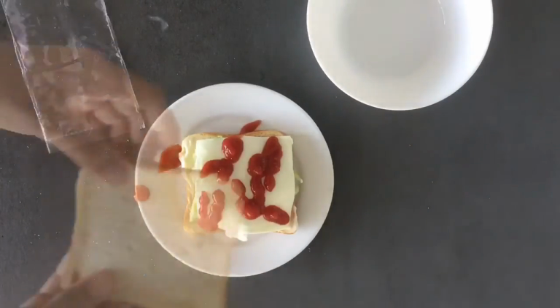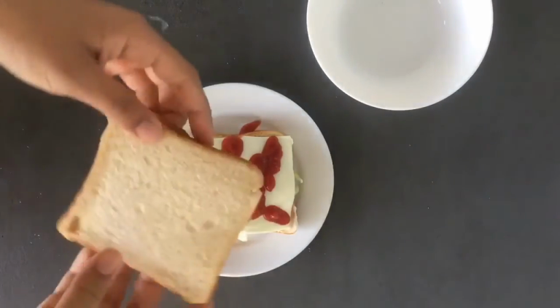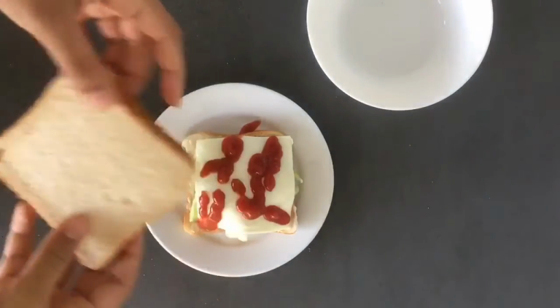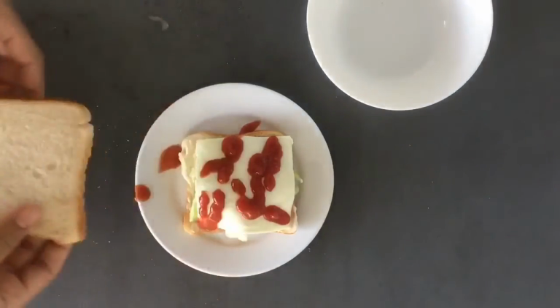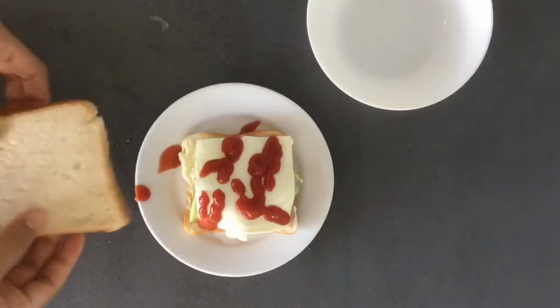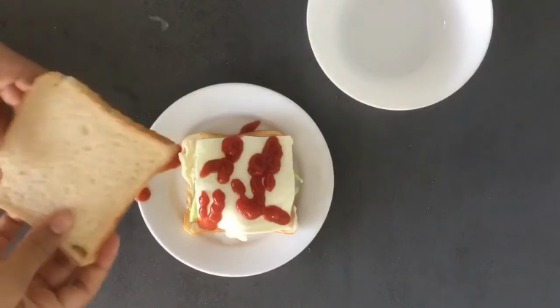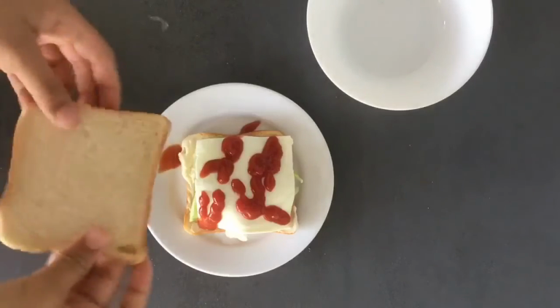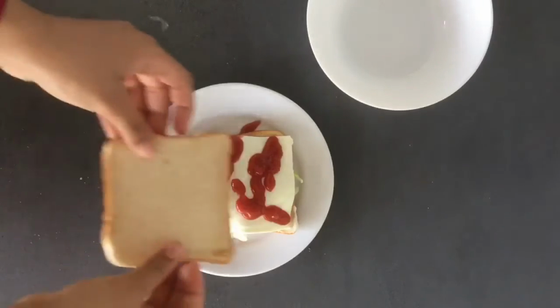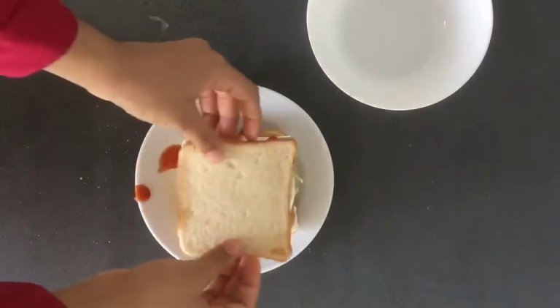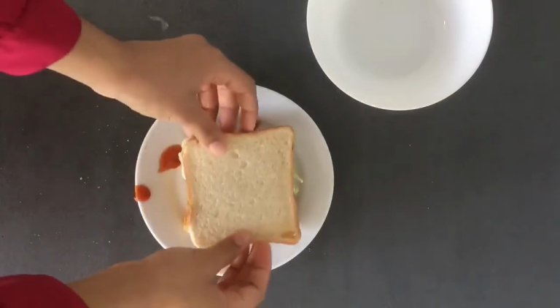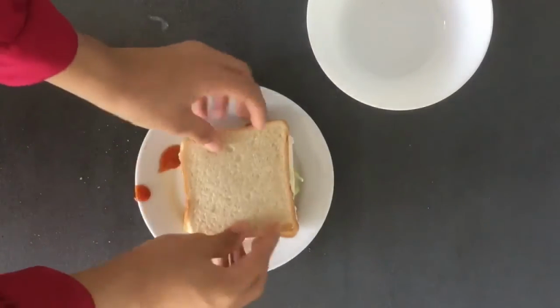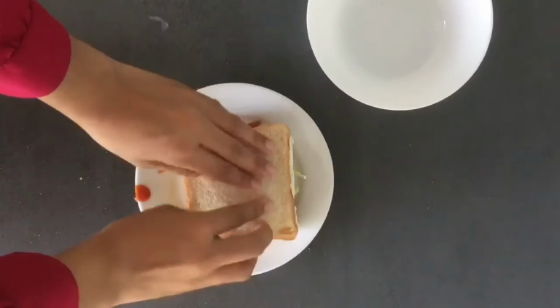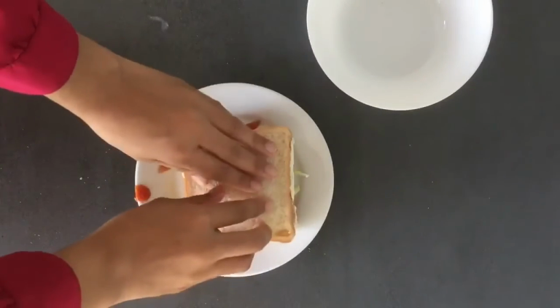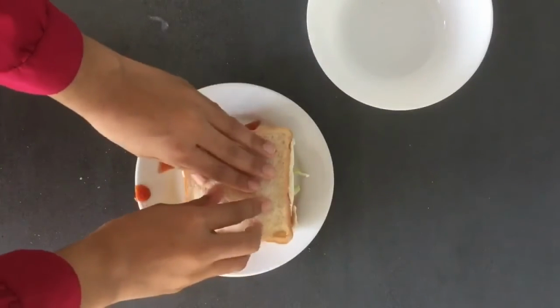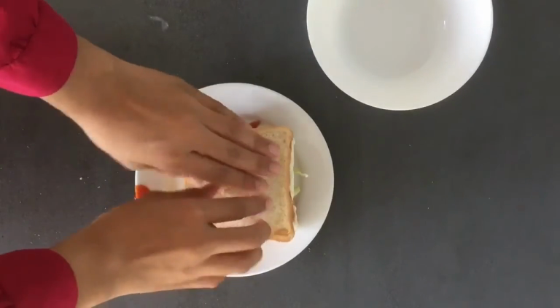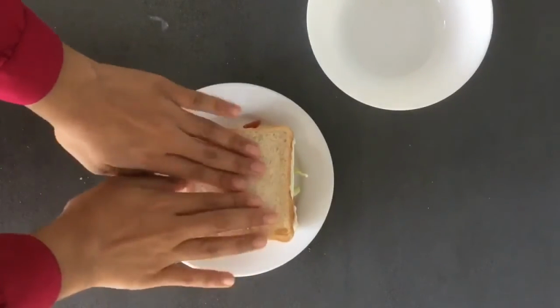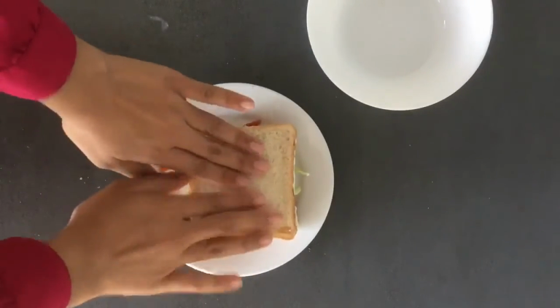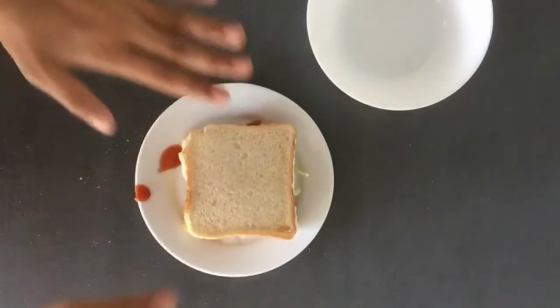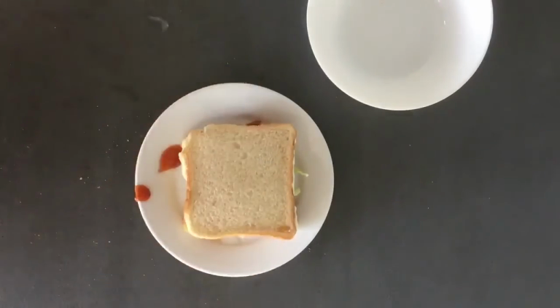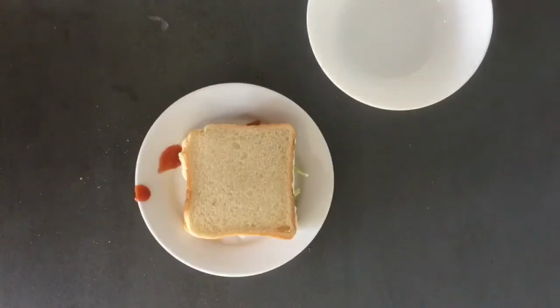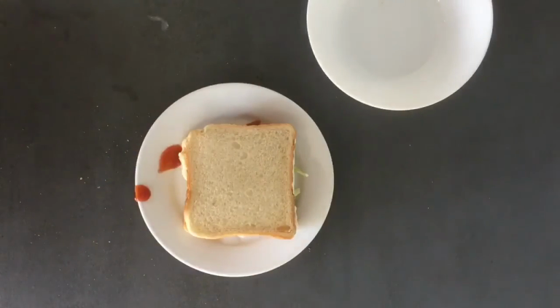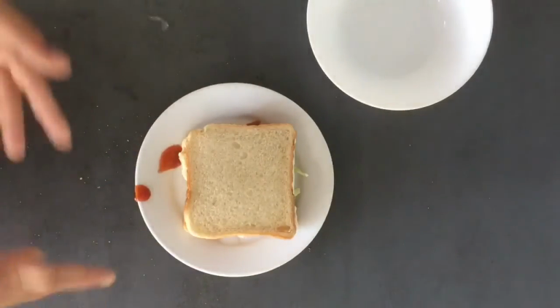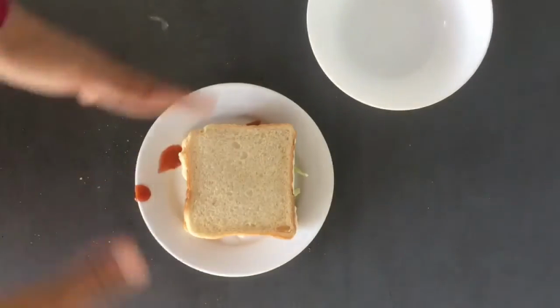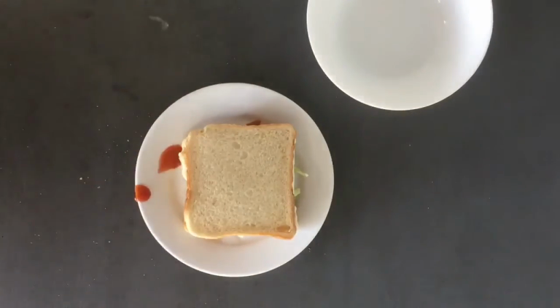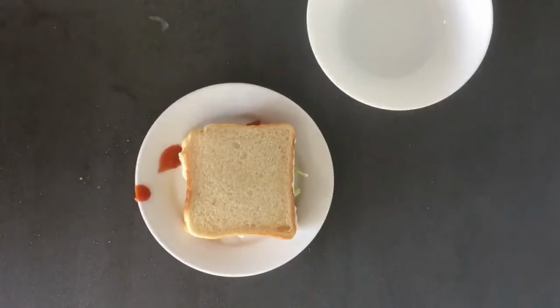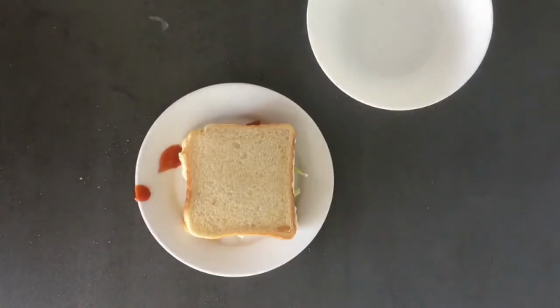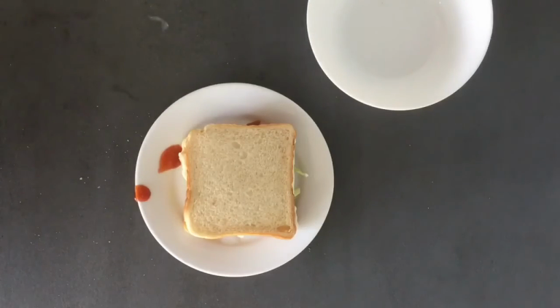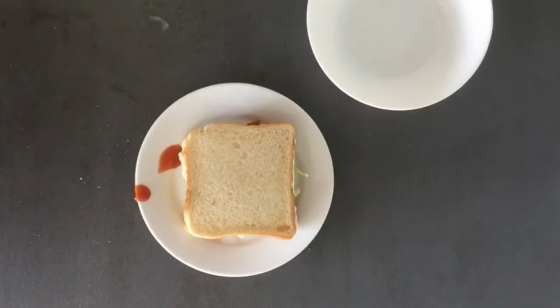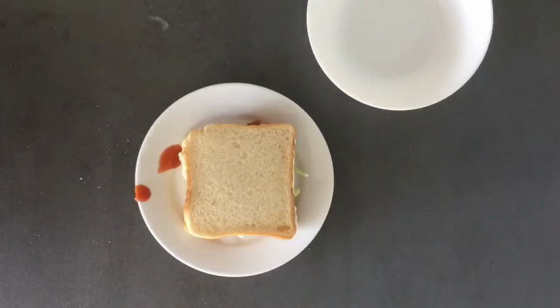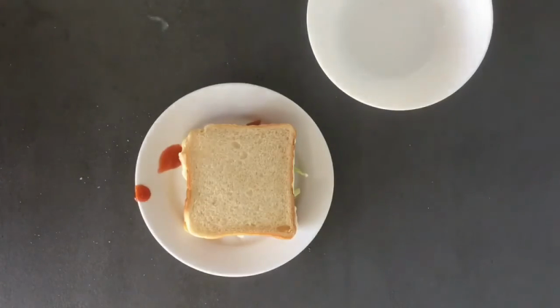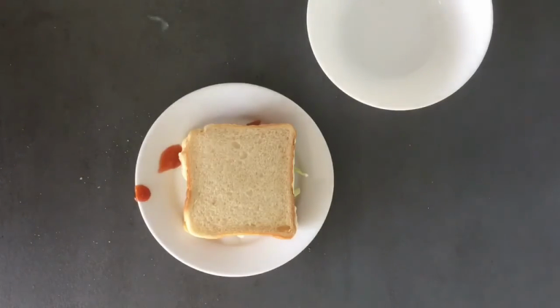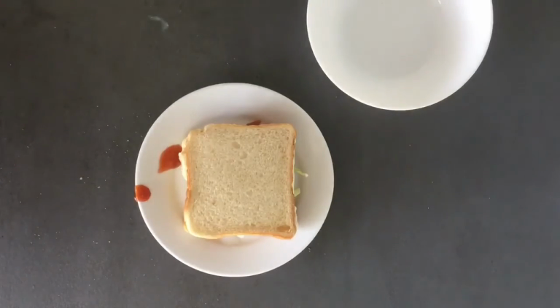Now we've got the next piece of bread and put it on top. Ta-da! This is my sandwich.